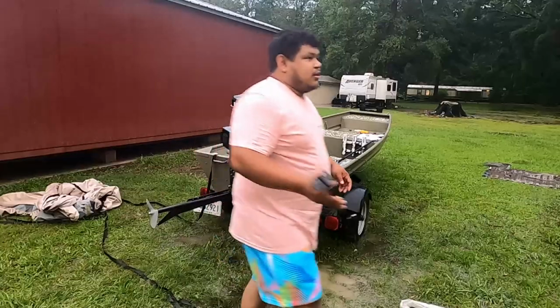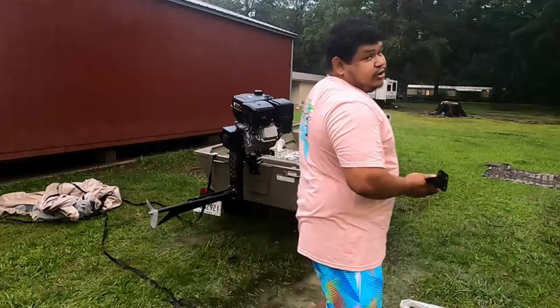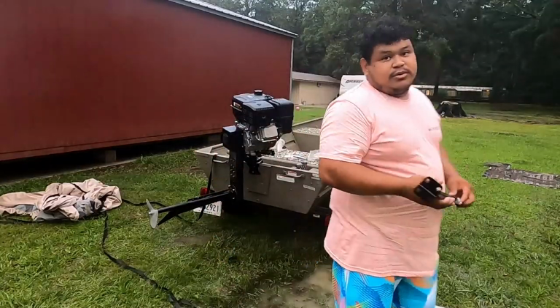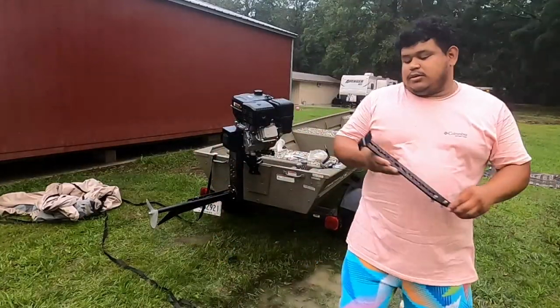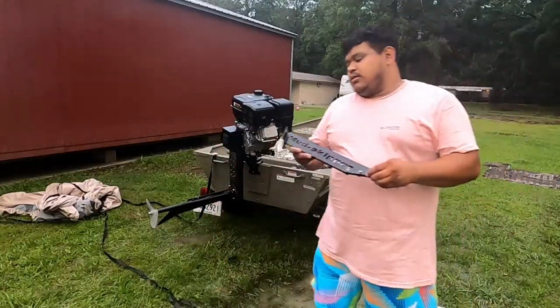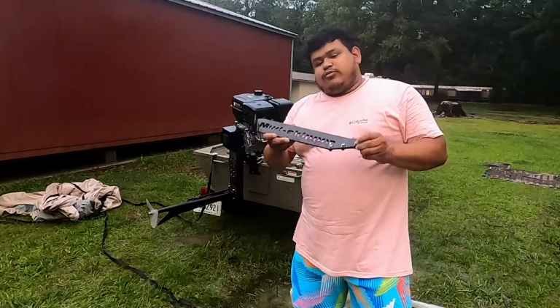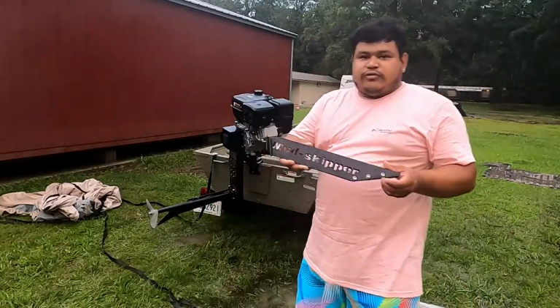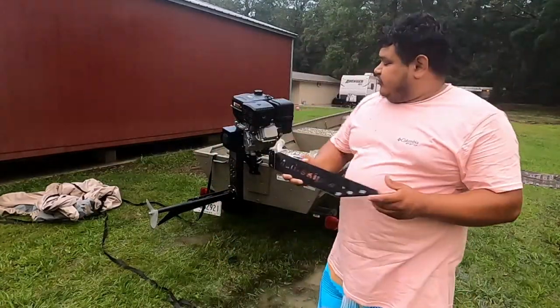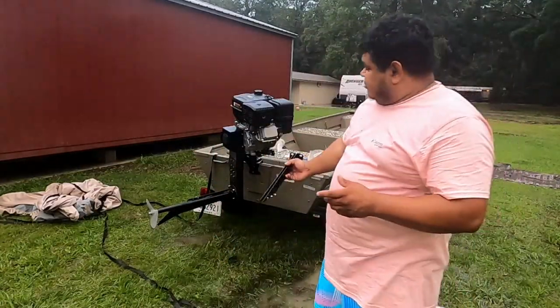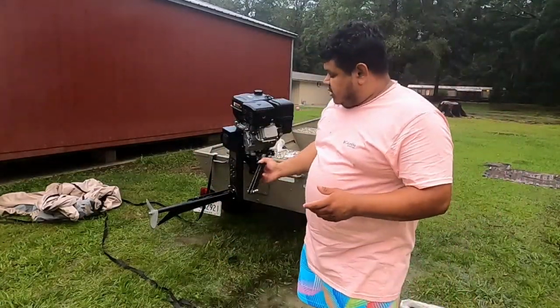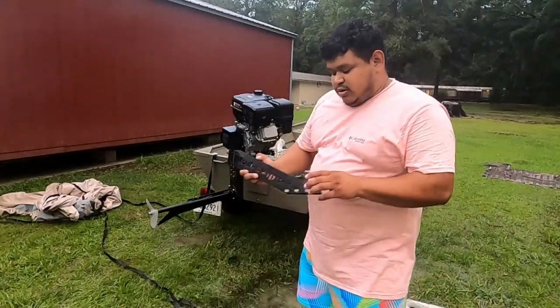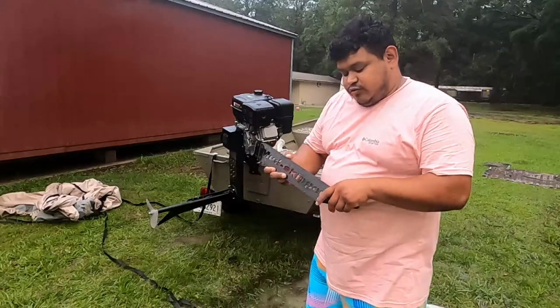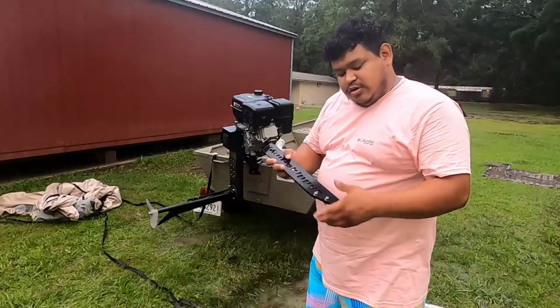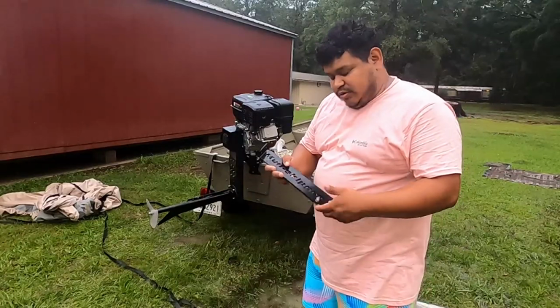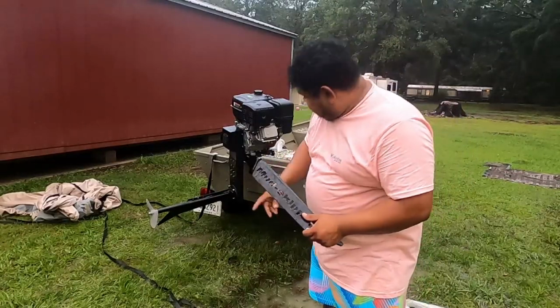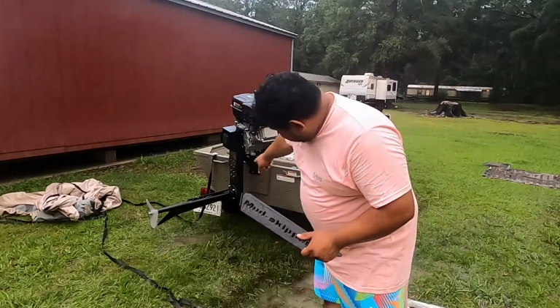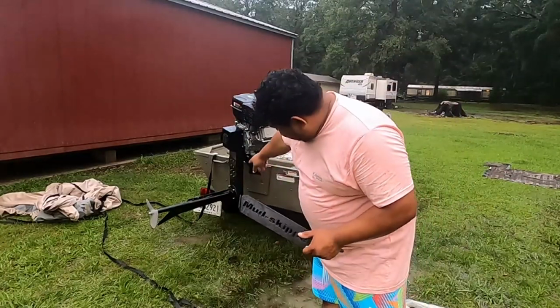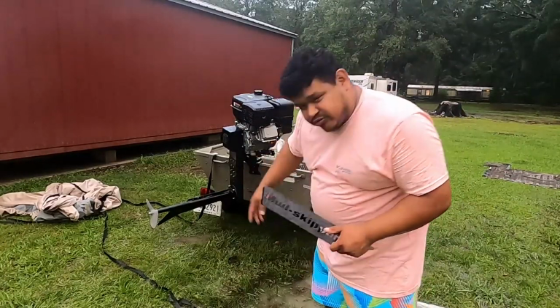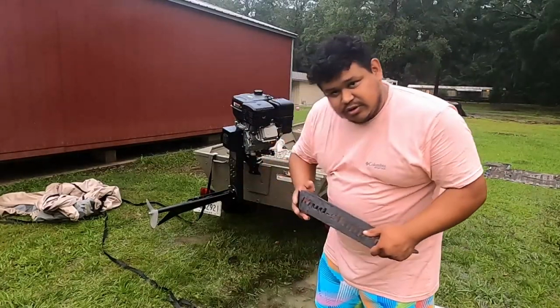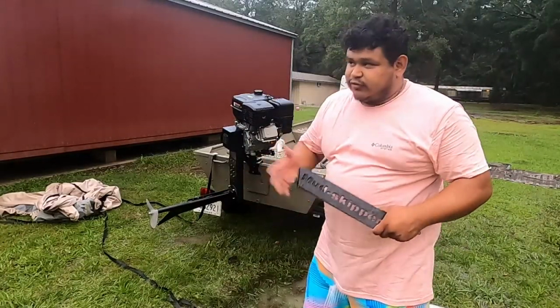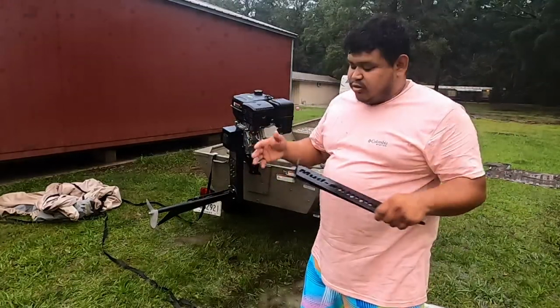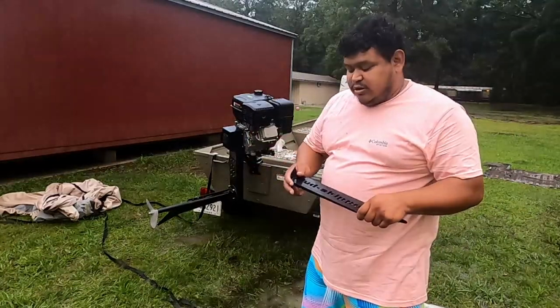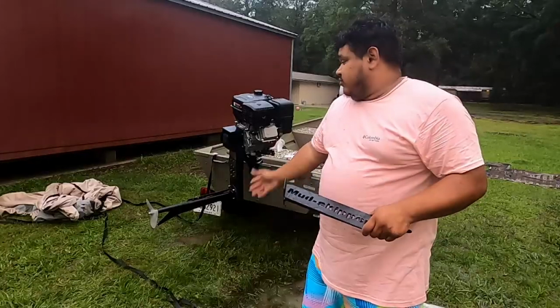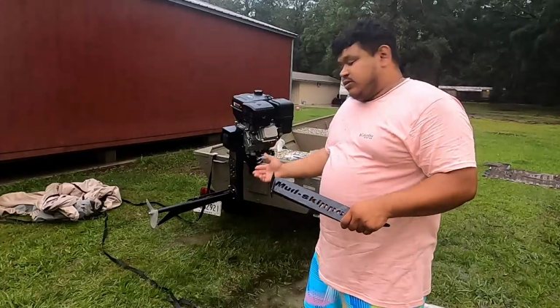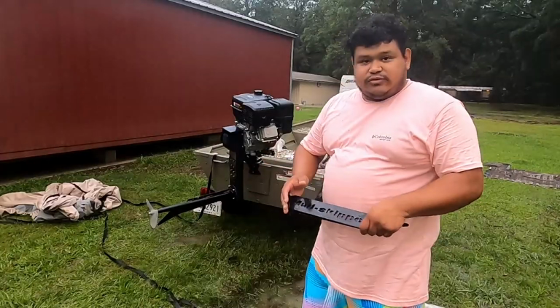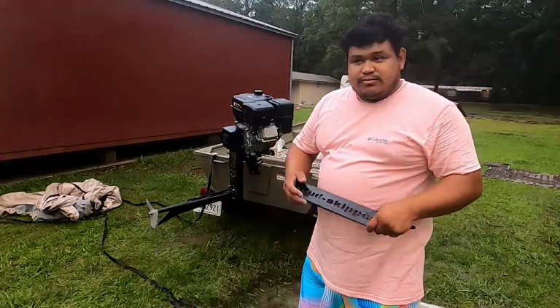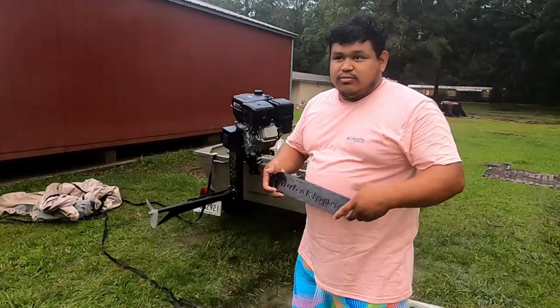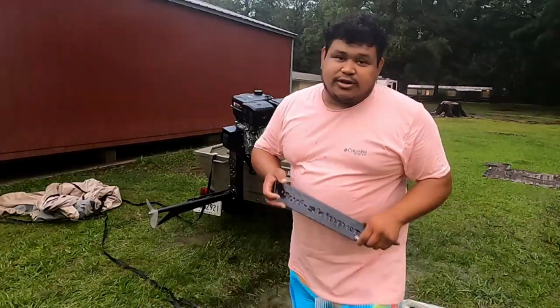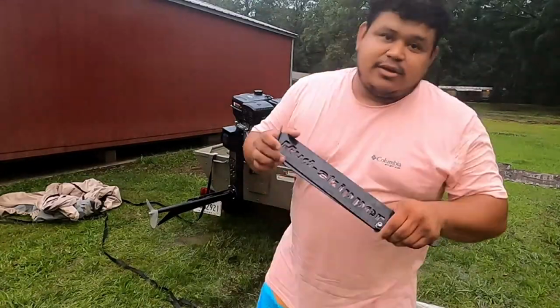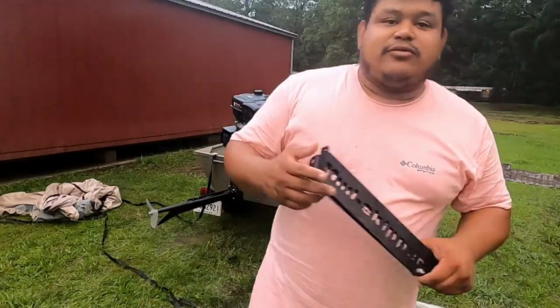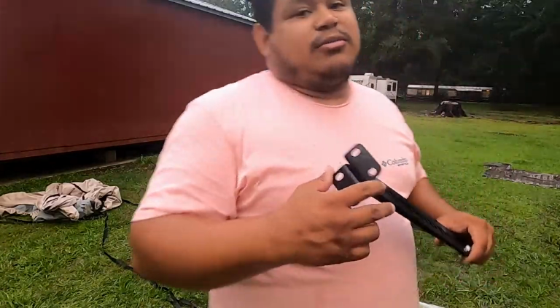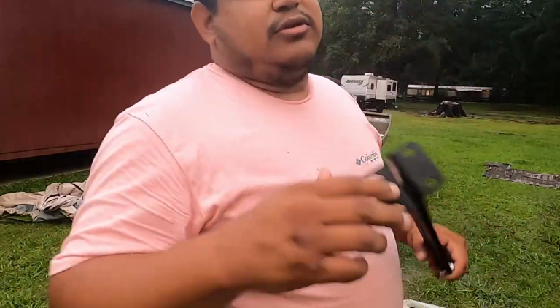Alright guys, the next step — put this on your tail. The four screws are already on there, bottom four screws, self-explanatory. Screw it, boom, you're done.